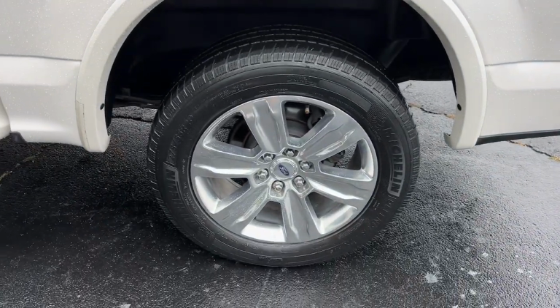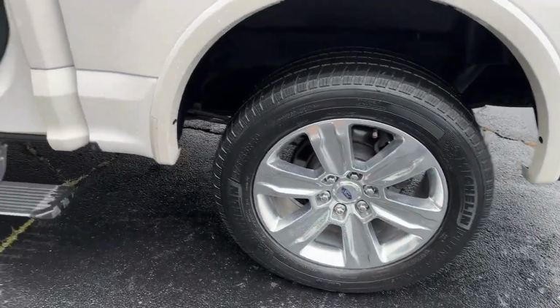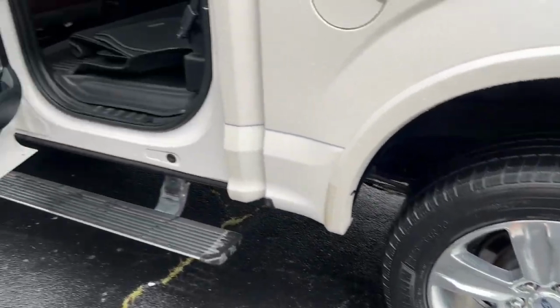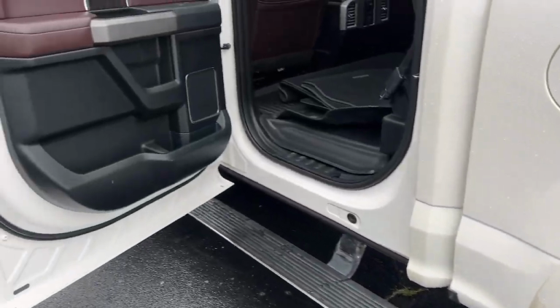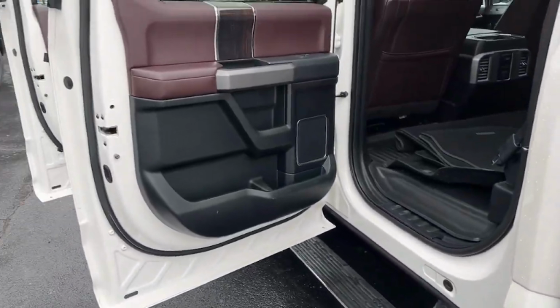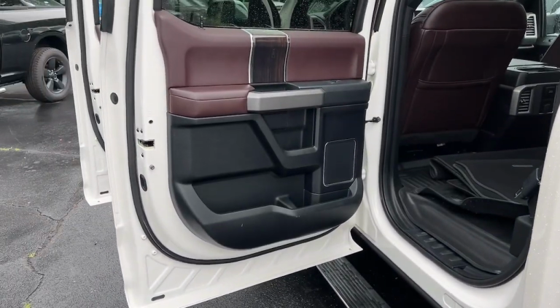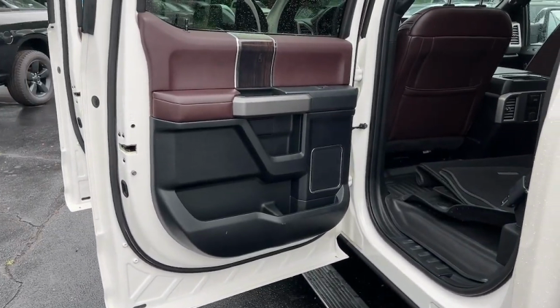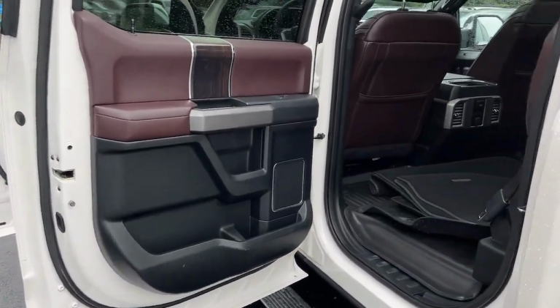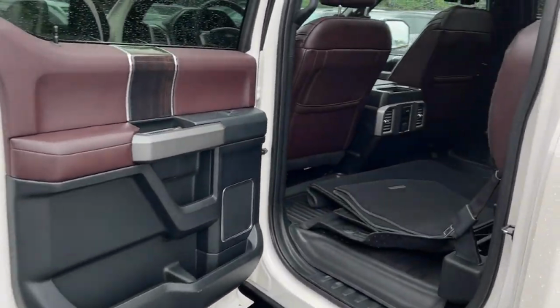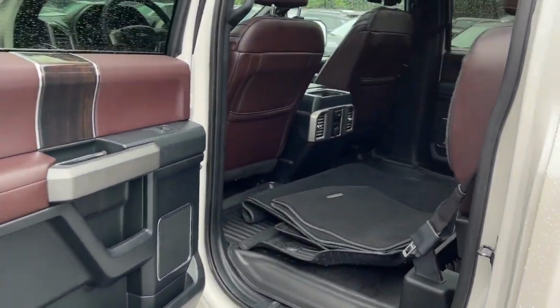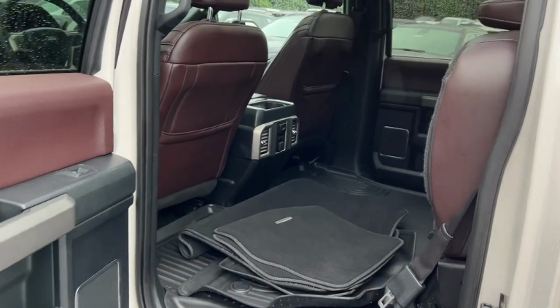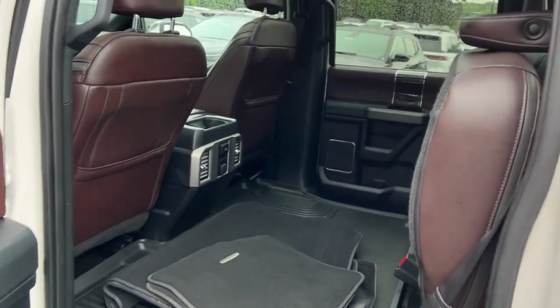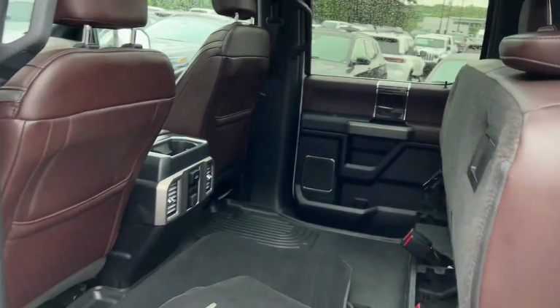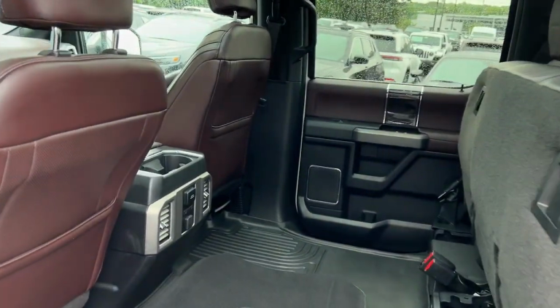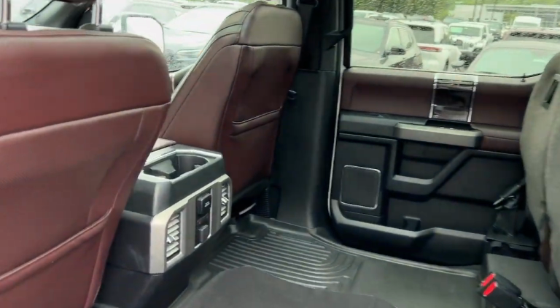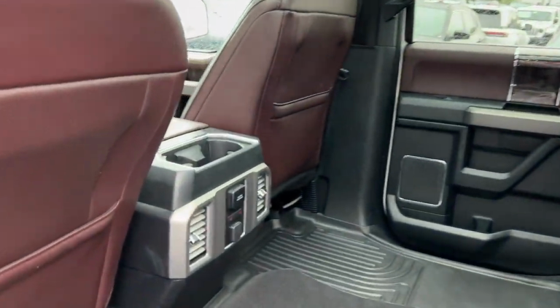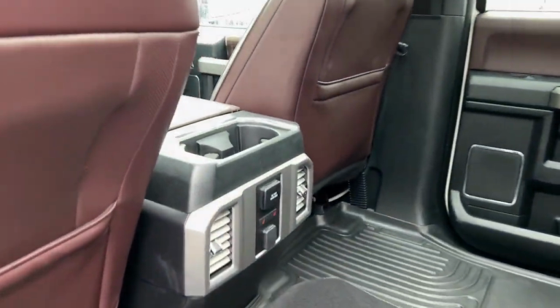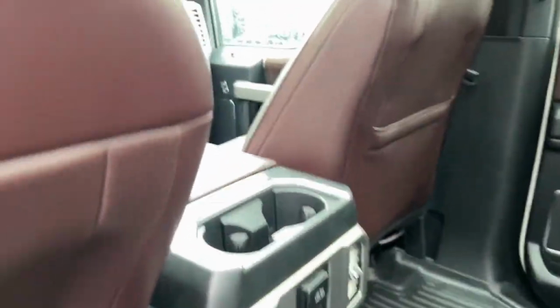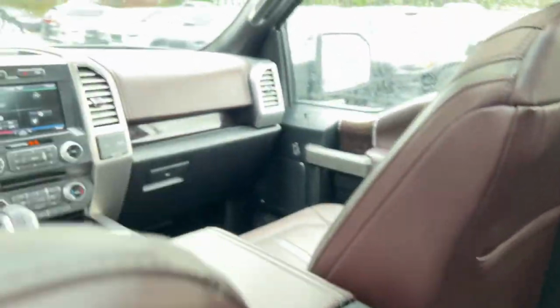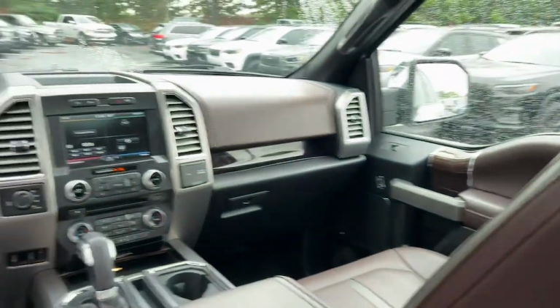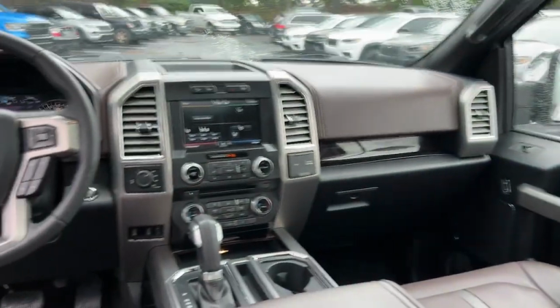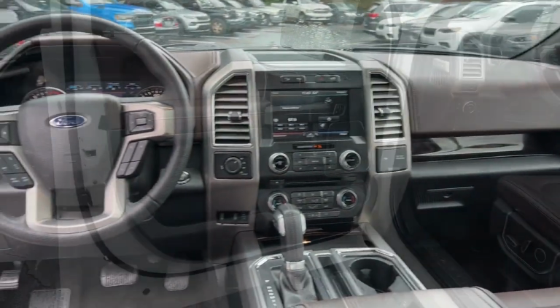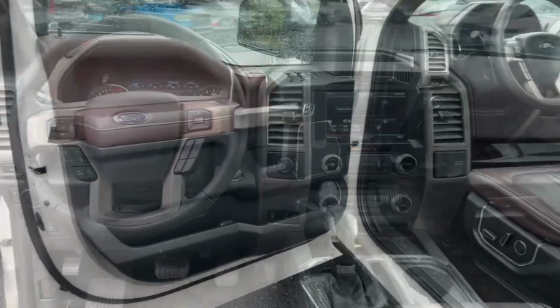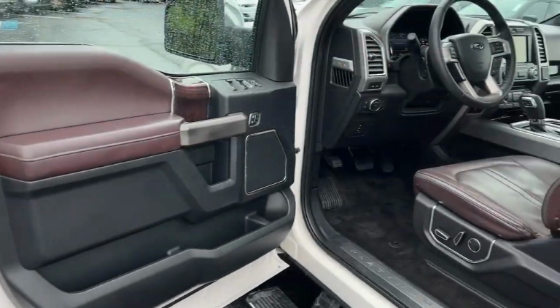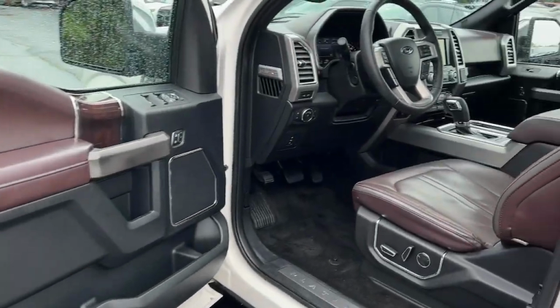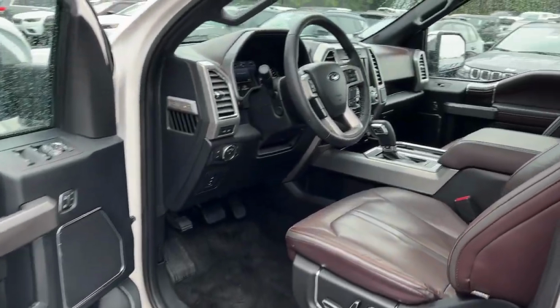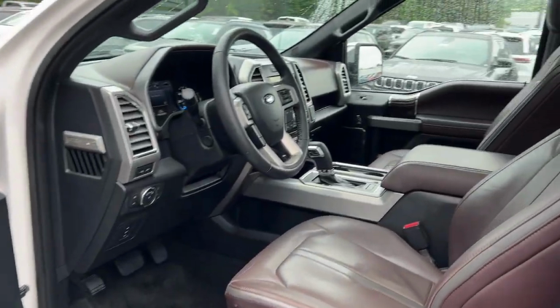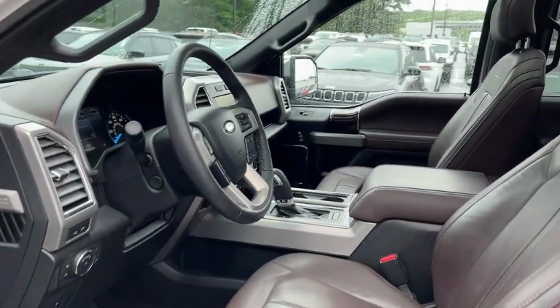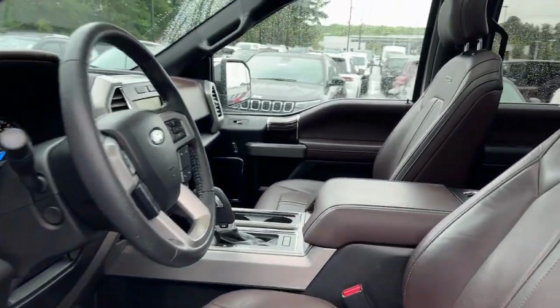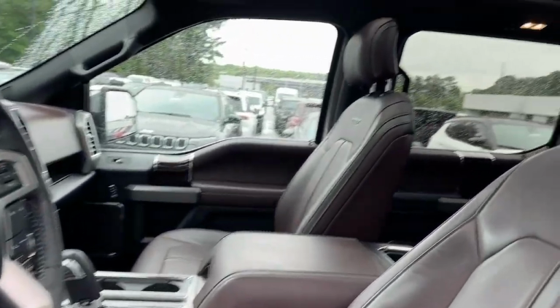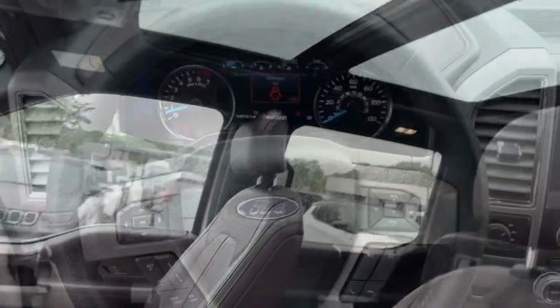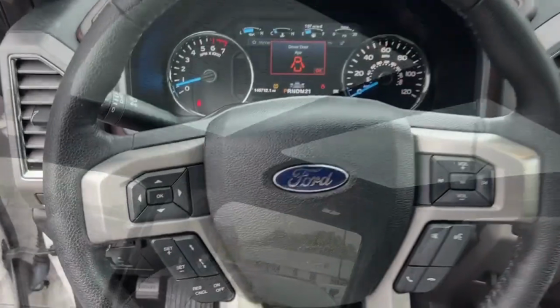Heated steering wheel, front massage seats, navigation system, keyless entry, fog lamps, remote engine start, cooled front seats, power passenger seat, woodgrain interior trim, and keyless start.